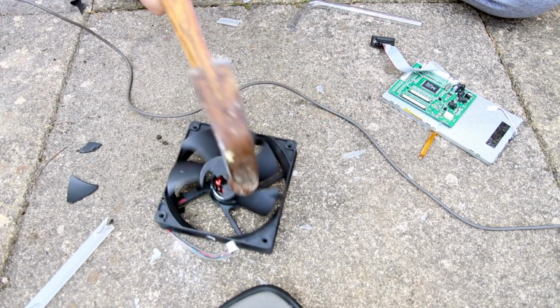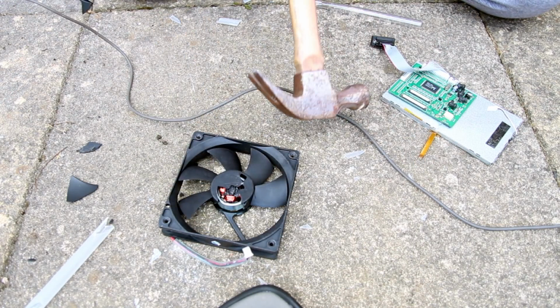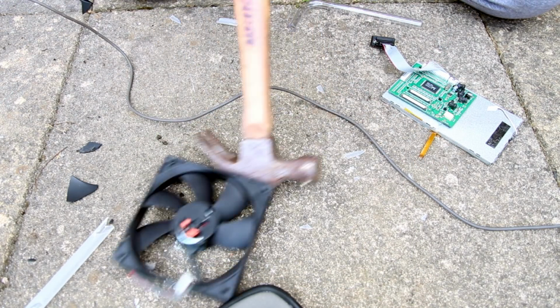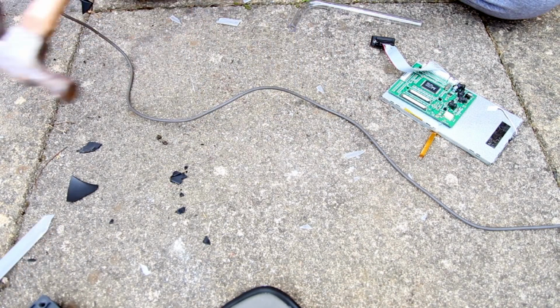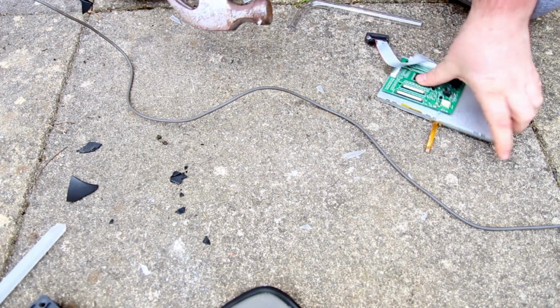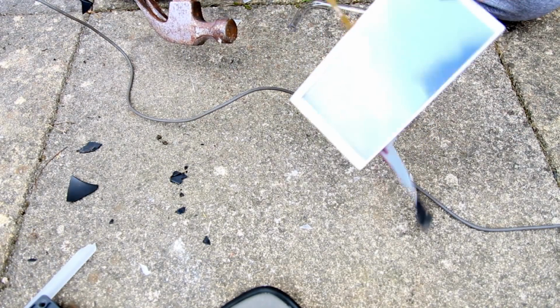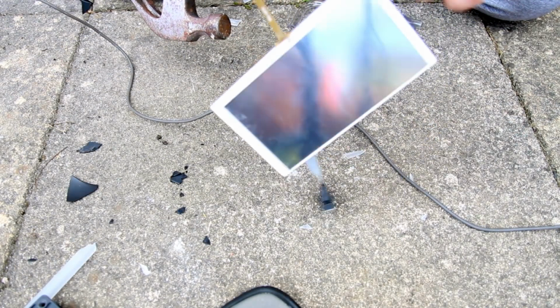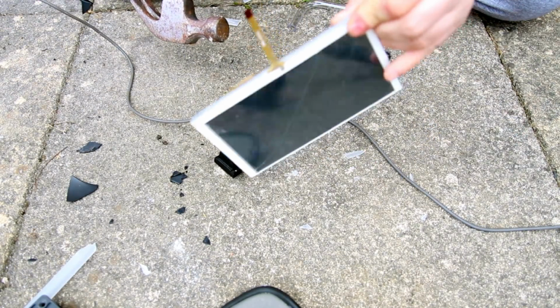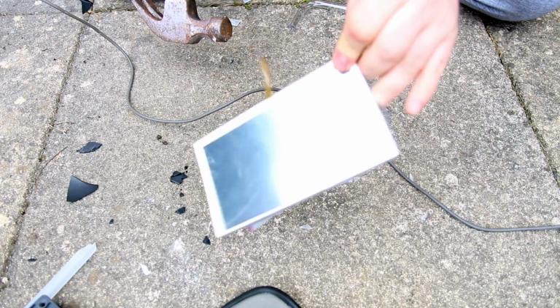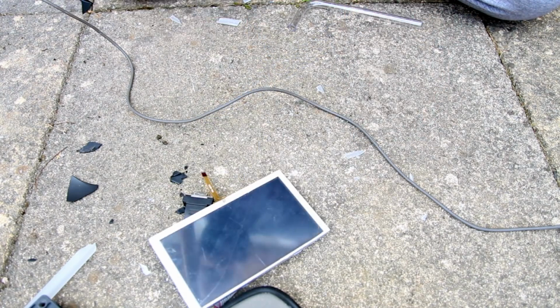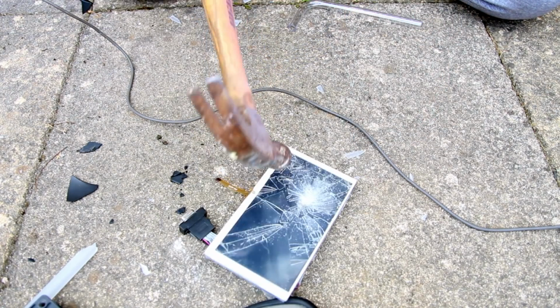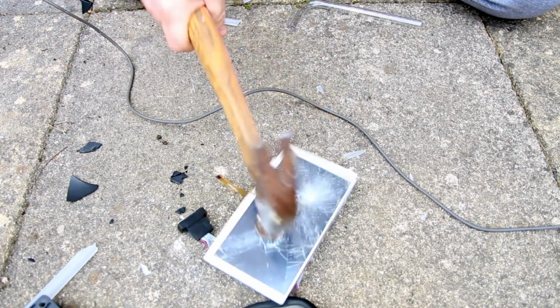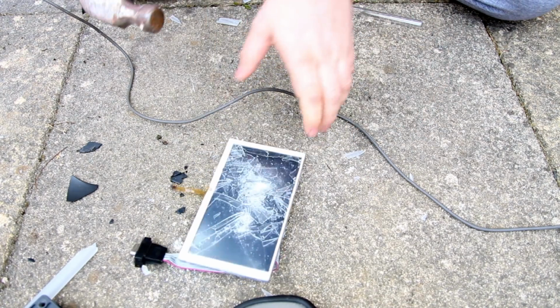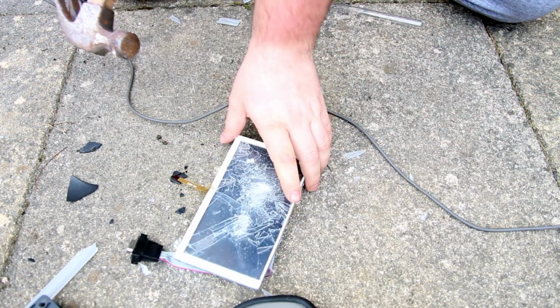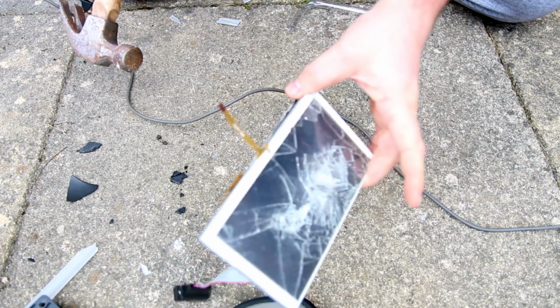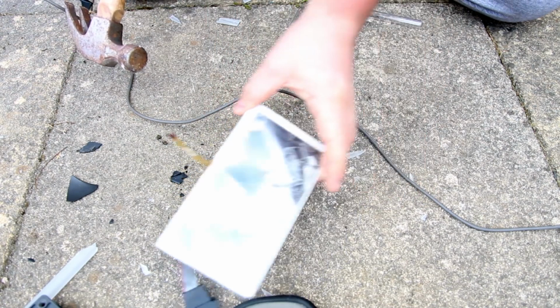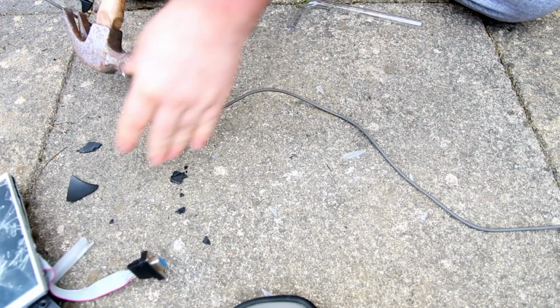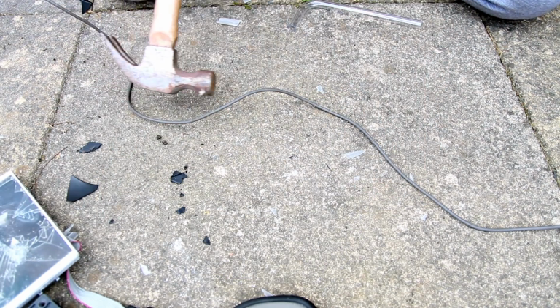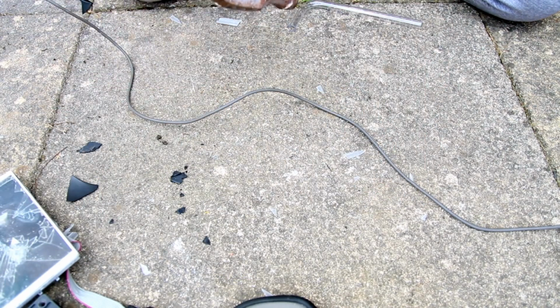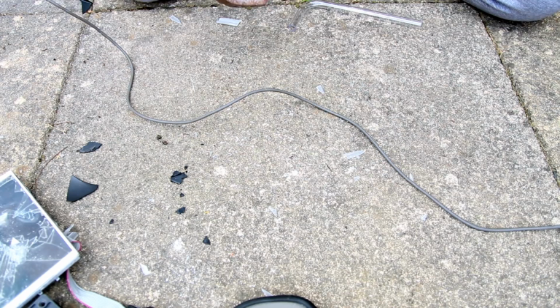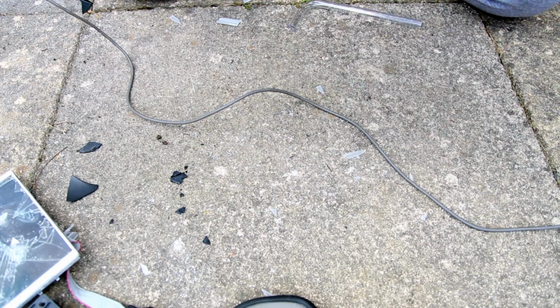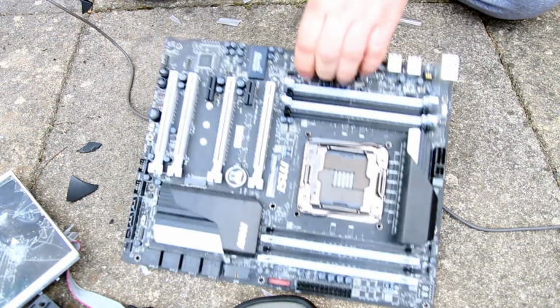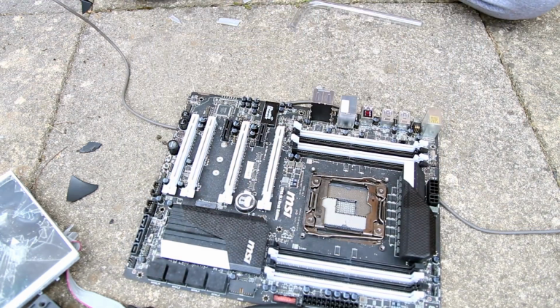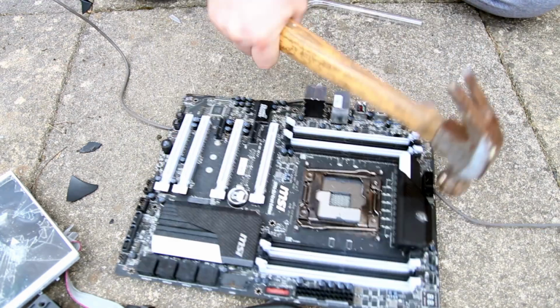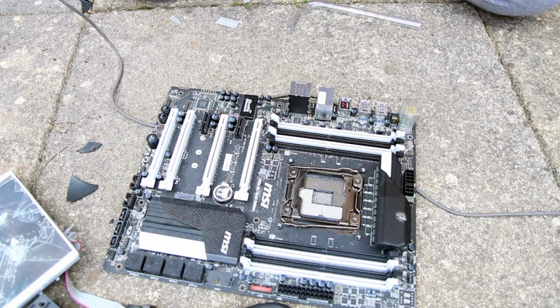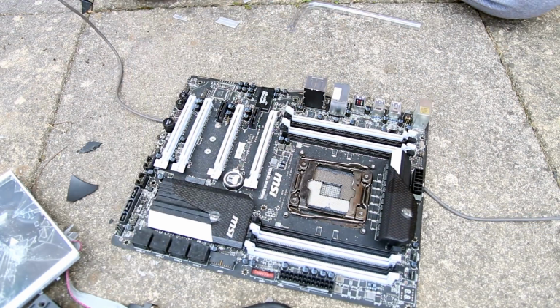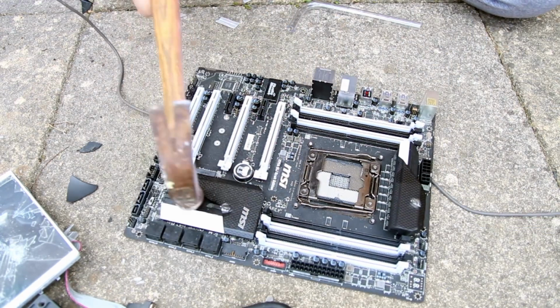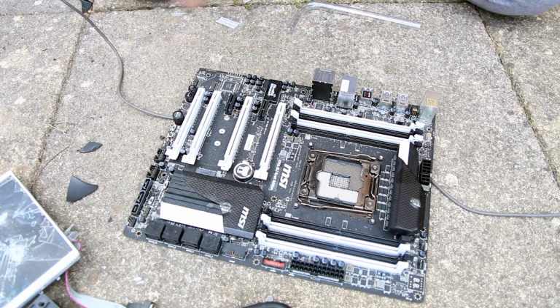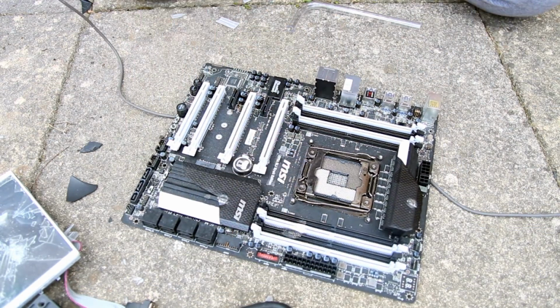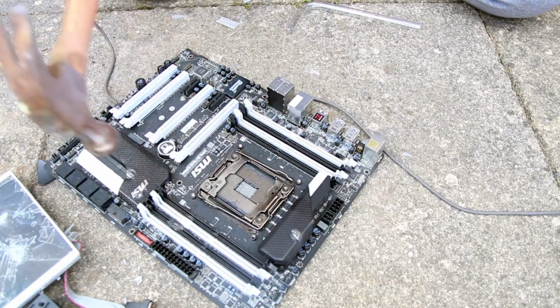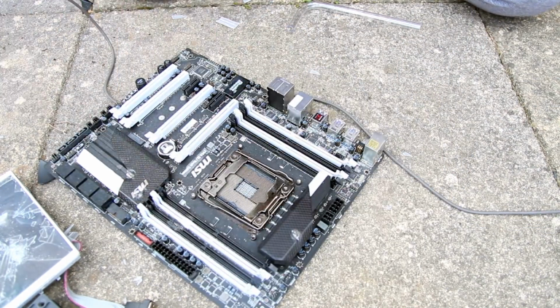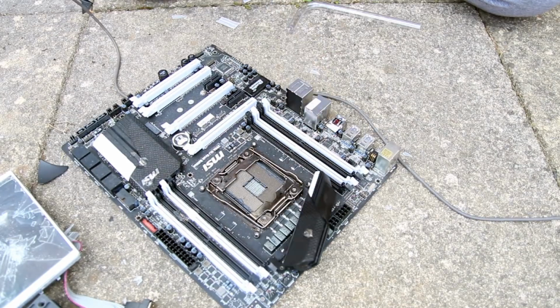Fans are in every computer — fans are in every computer, they get damaged. Touchscreens — touchscreens, won't they? Every computer has a motherboard — that seems to be holding up quite well.